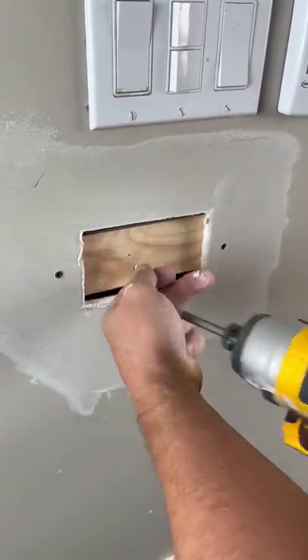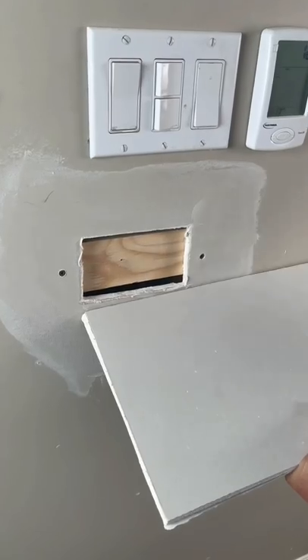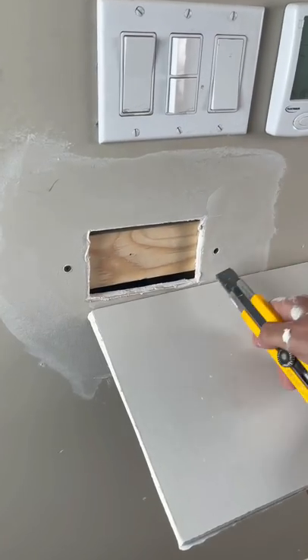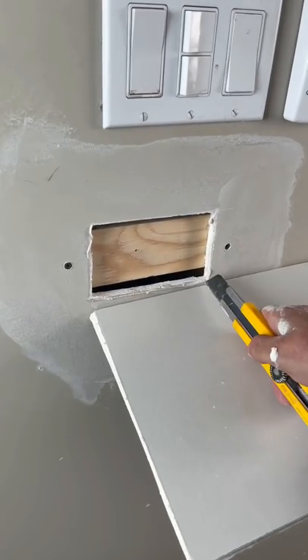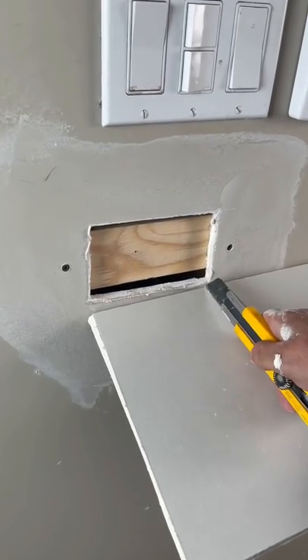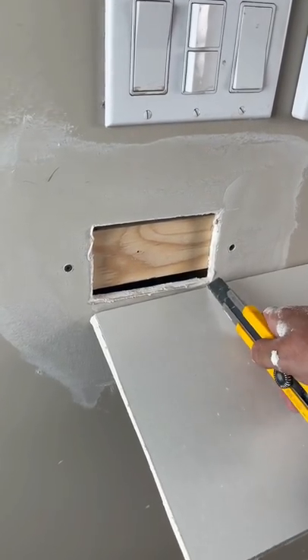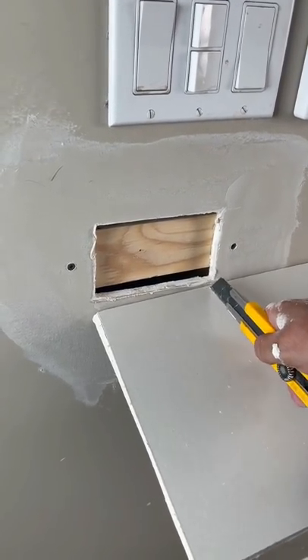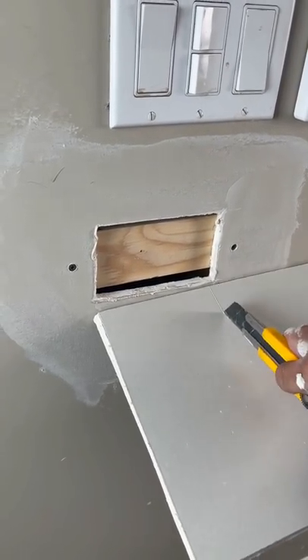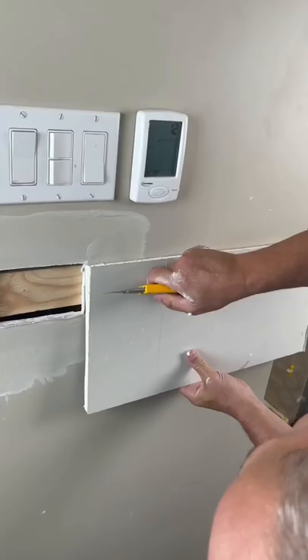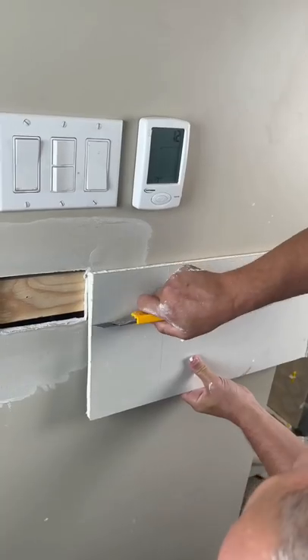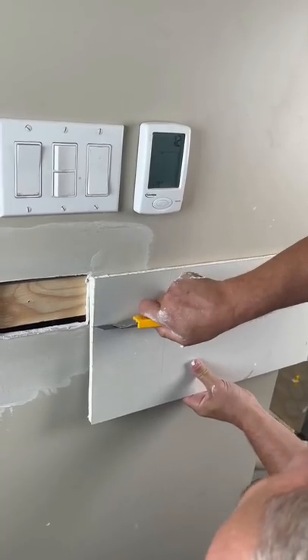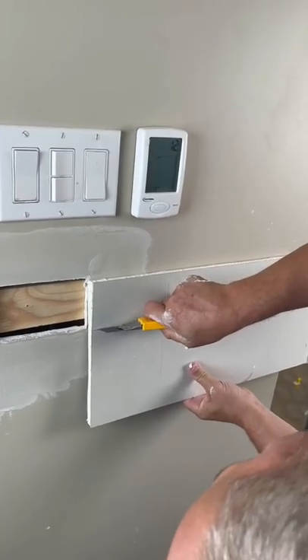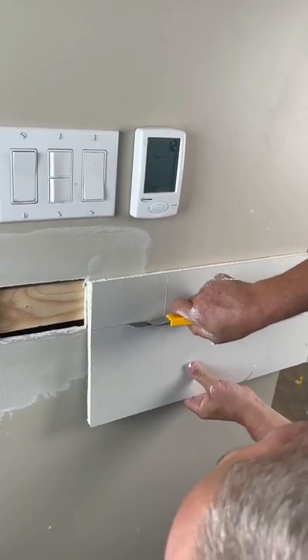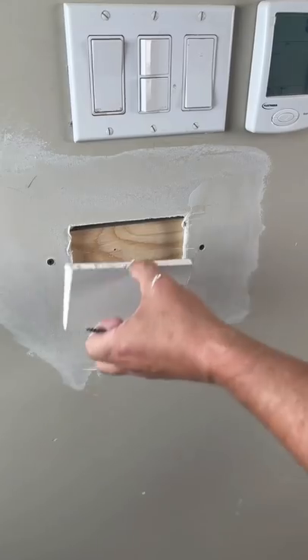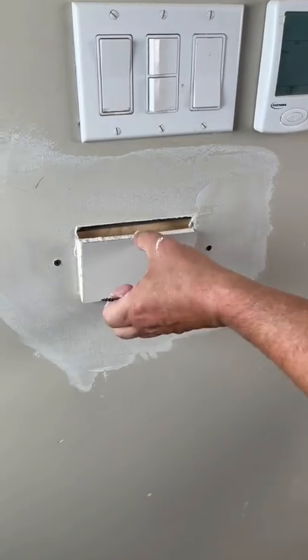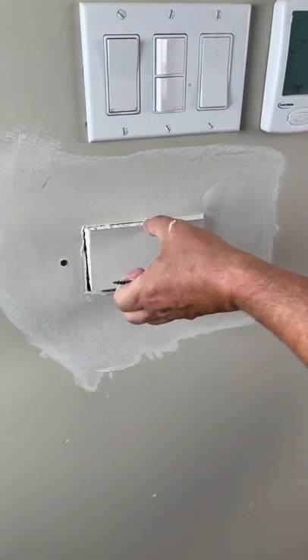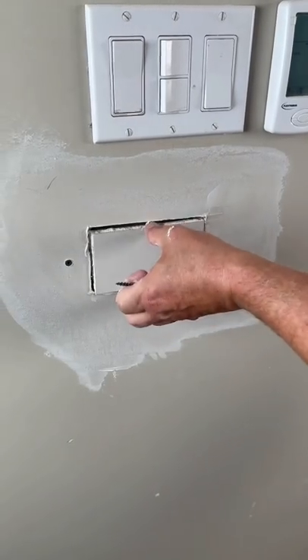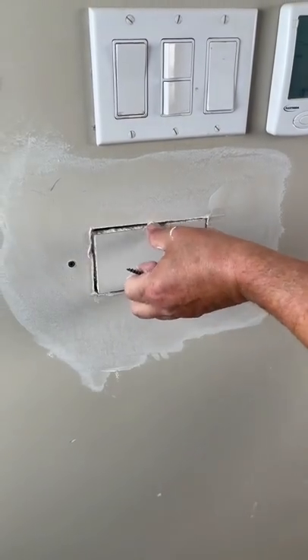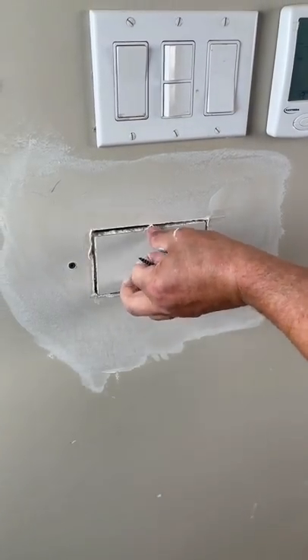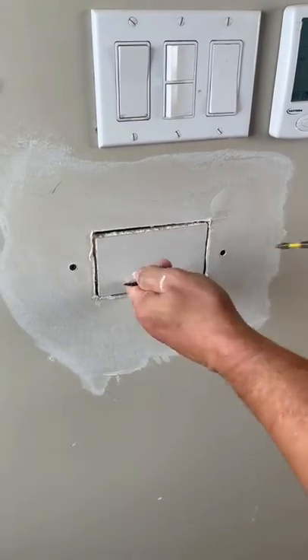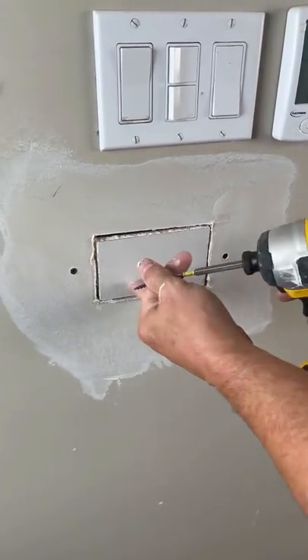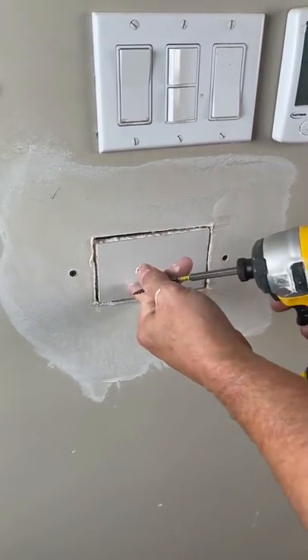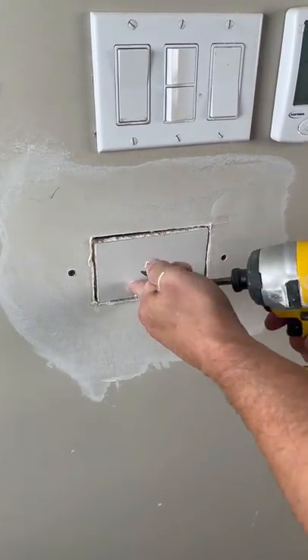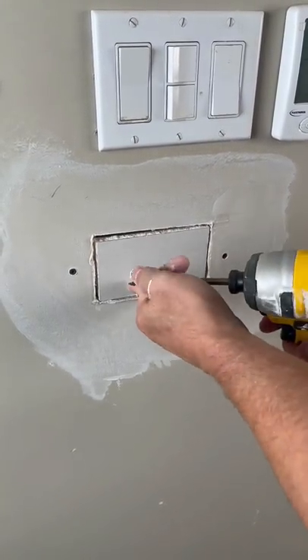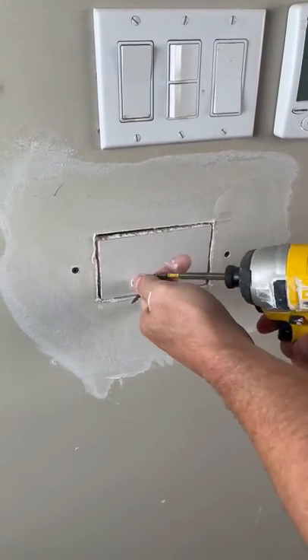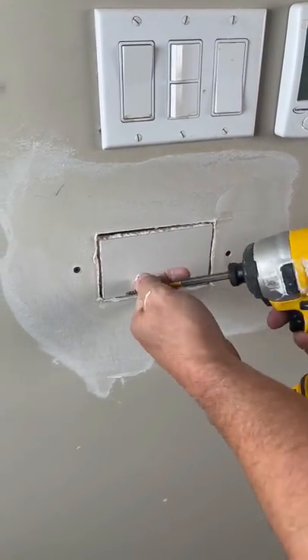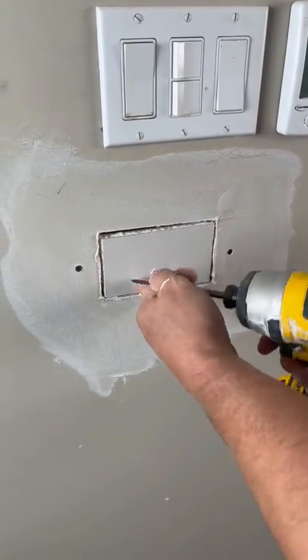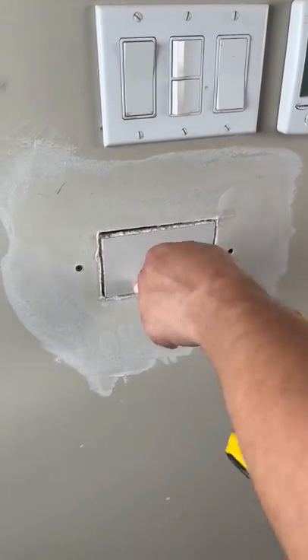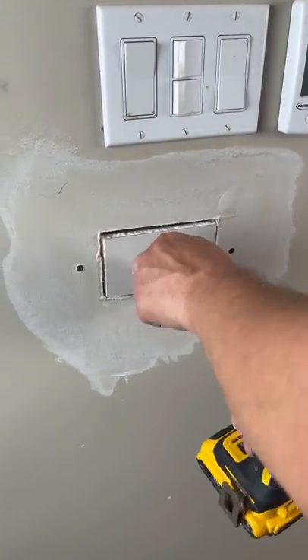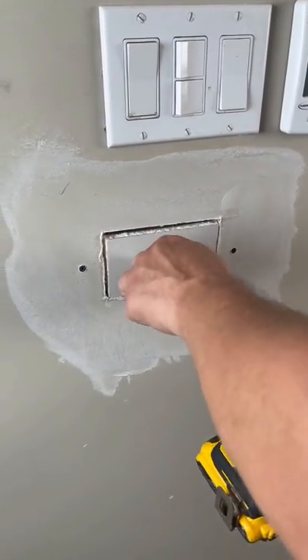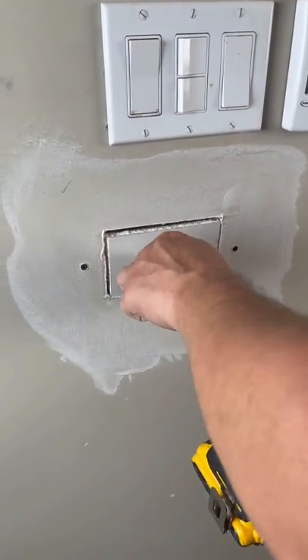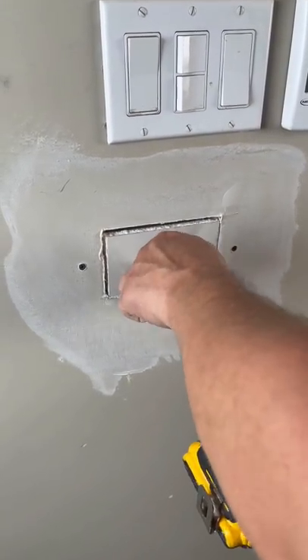Cut a piece of drywall smaller than the hole. Install the drywall into the hole with the screws.